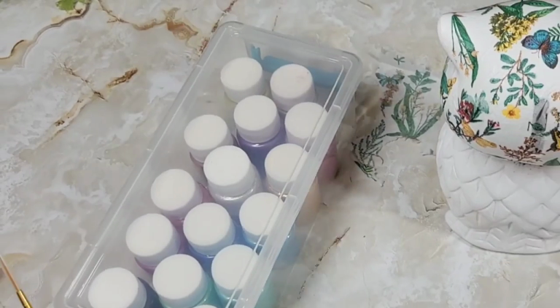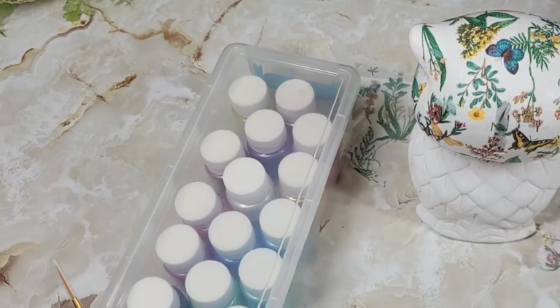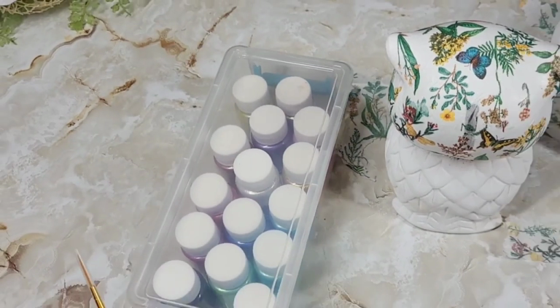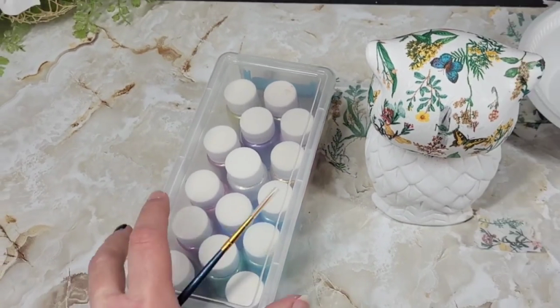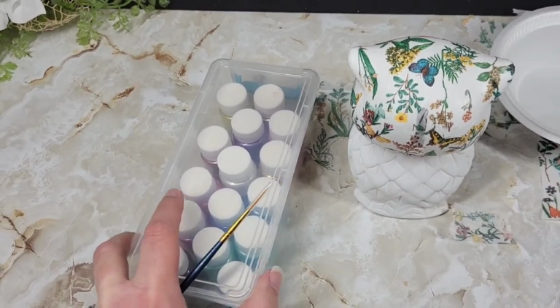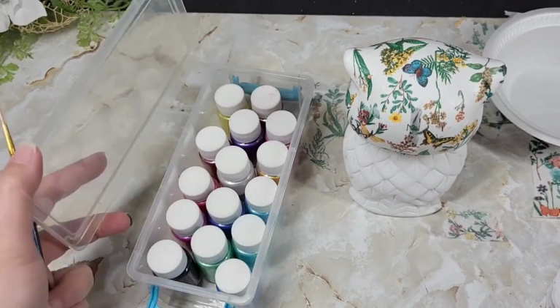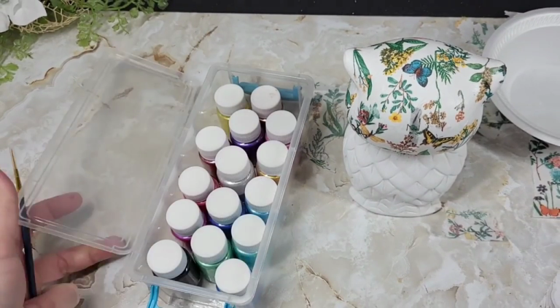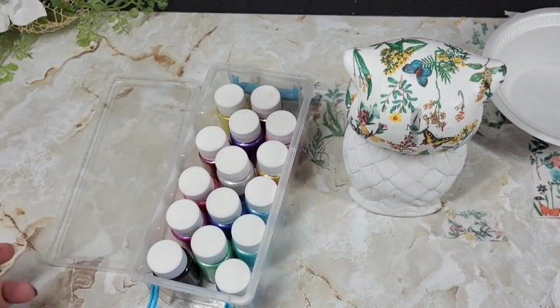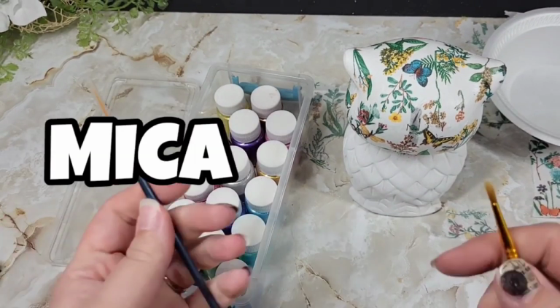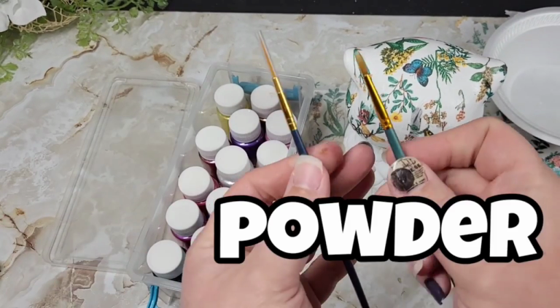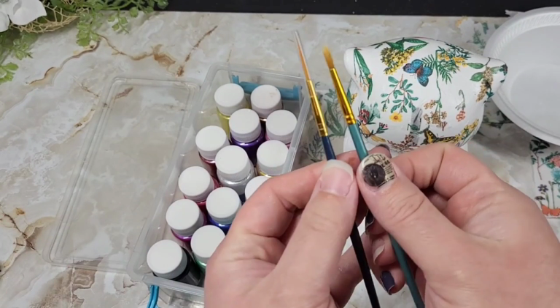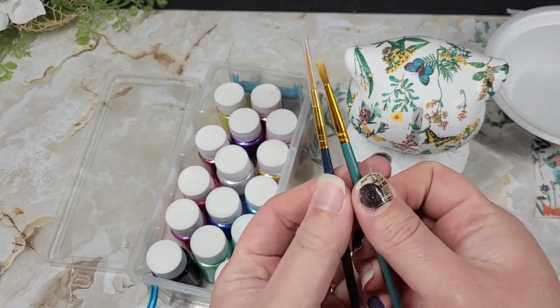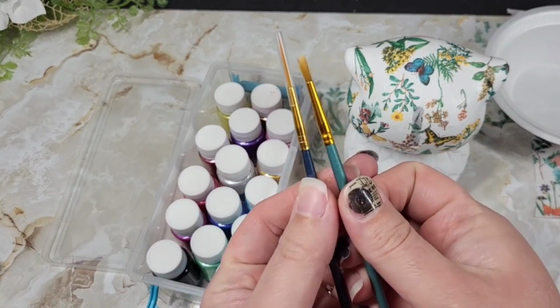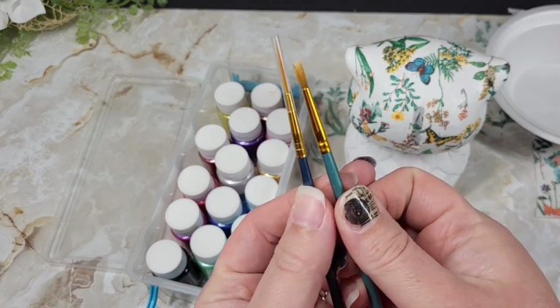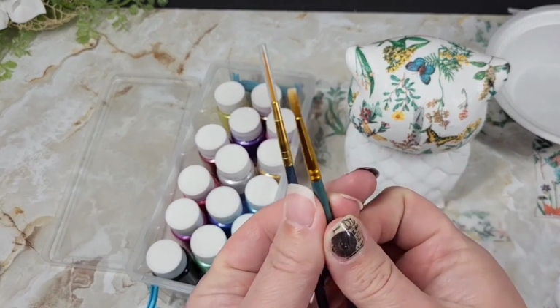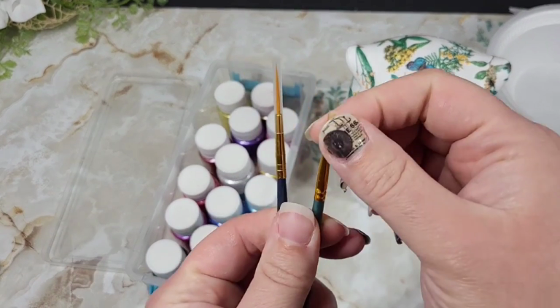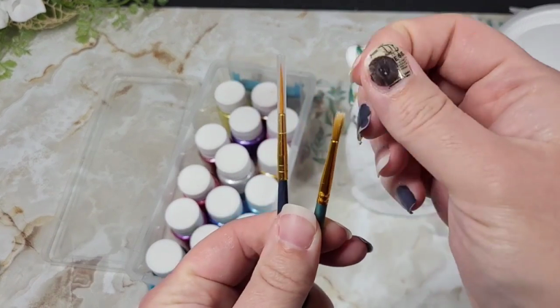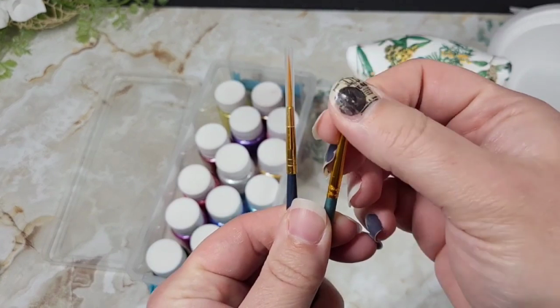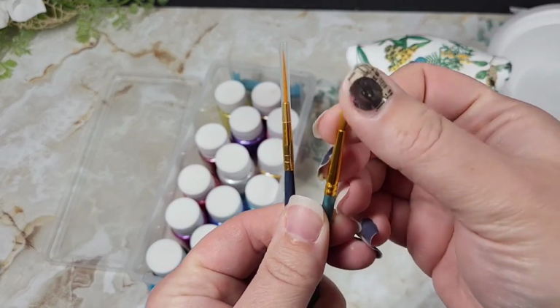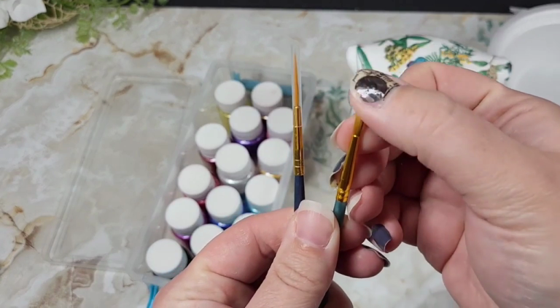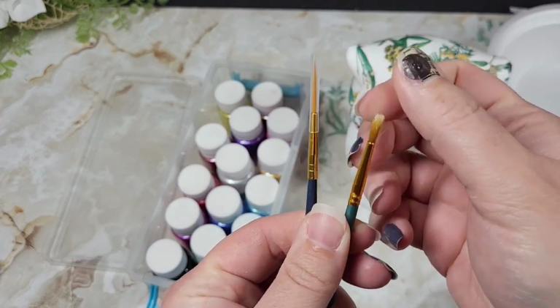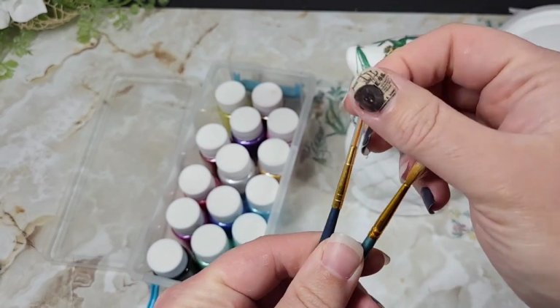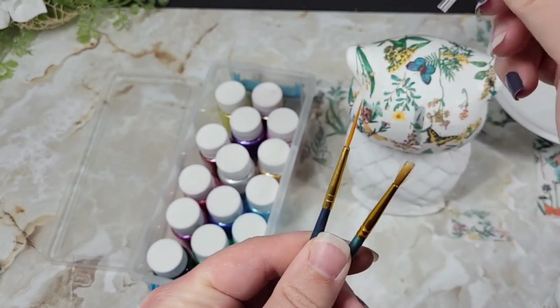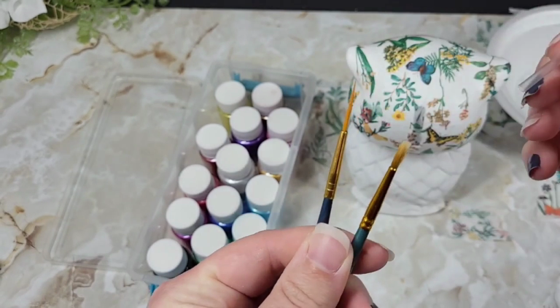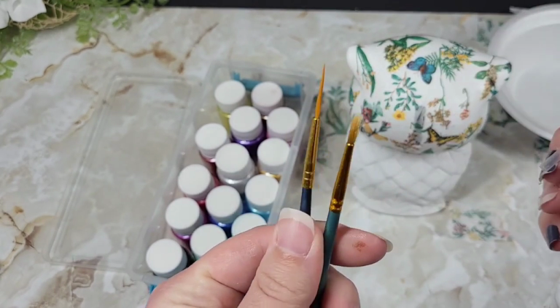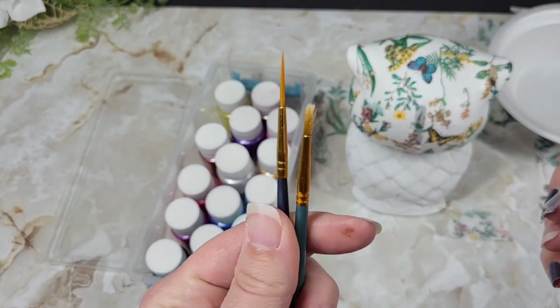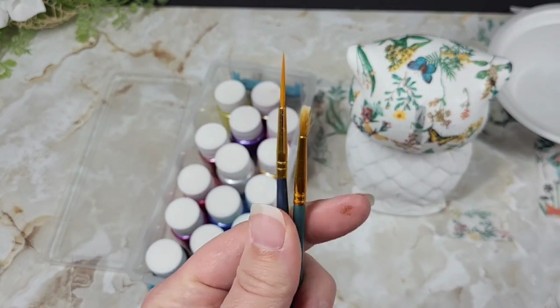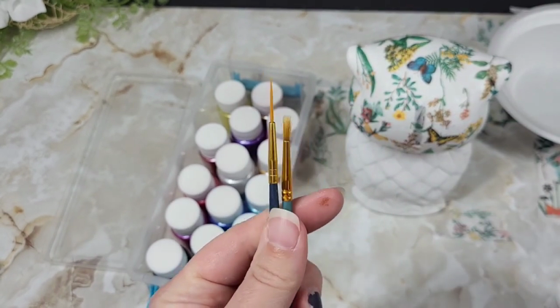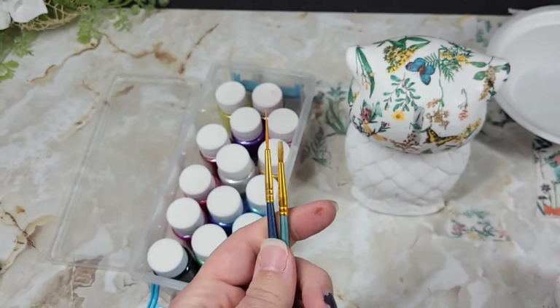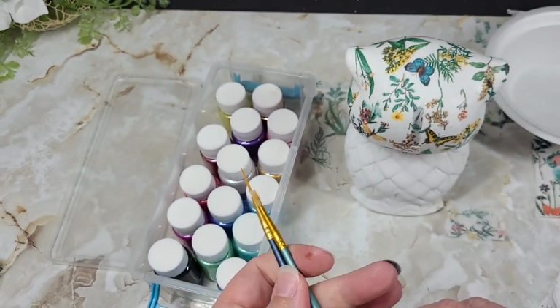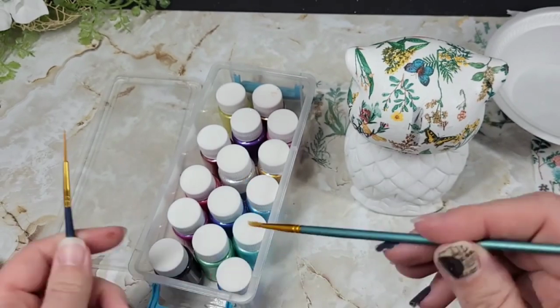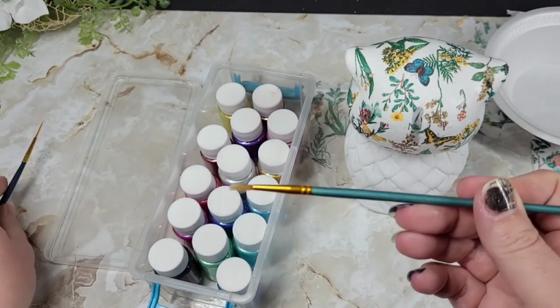I didn't decoupage the feathers — we're going to use some mica powder with two little paintbrushes. One brush is for the mica powder and the other is for some brown paint we're going to use to go in between the feathers.